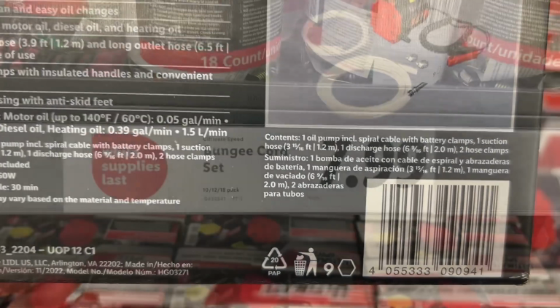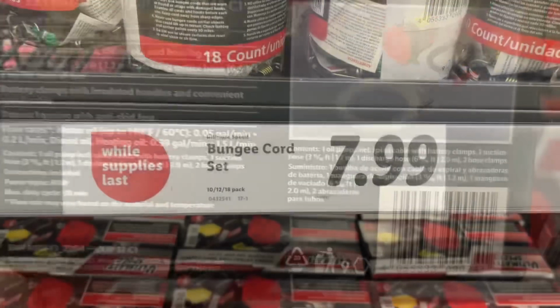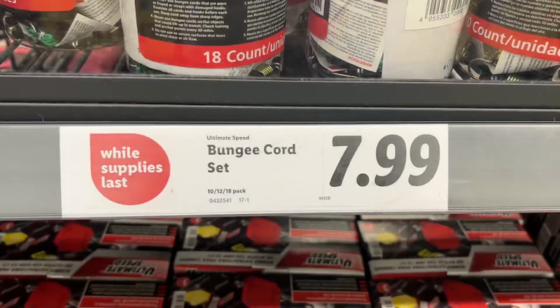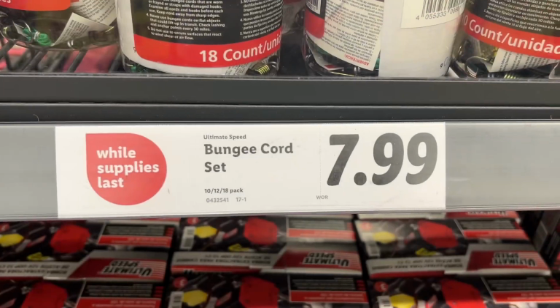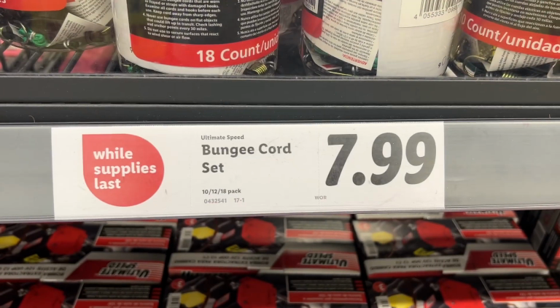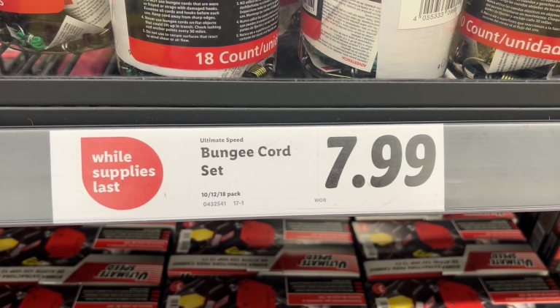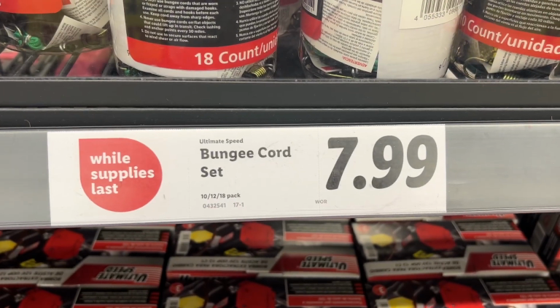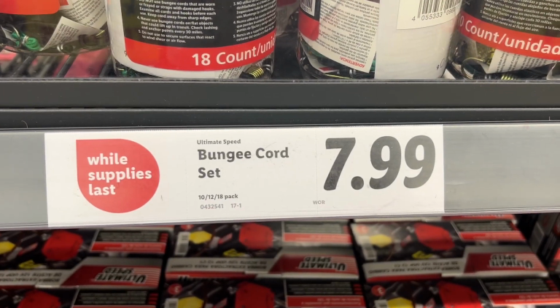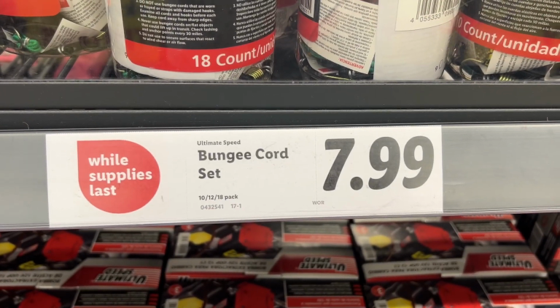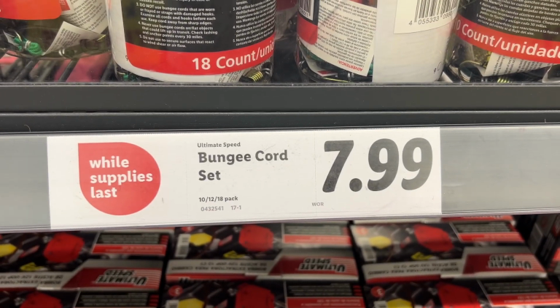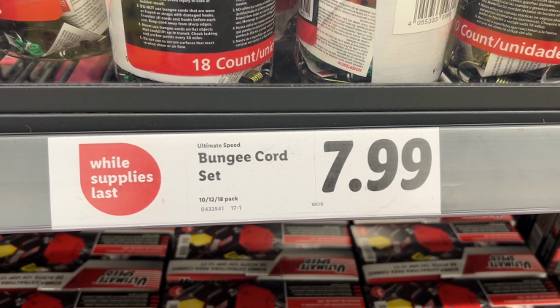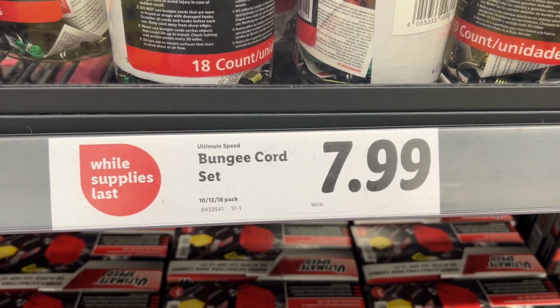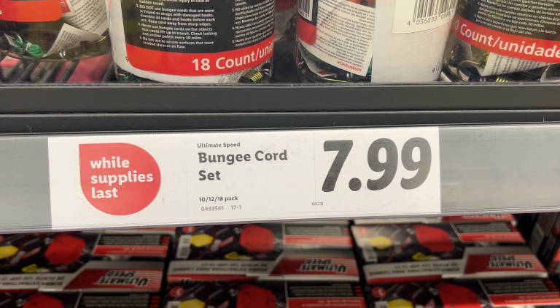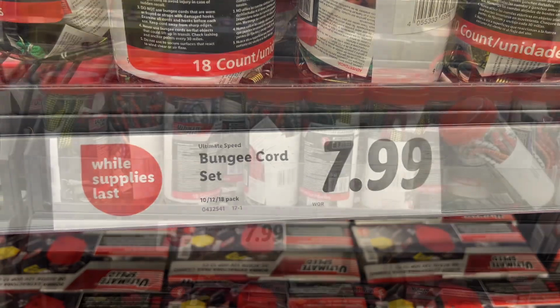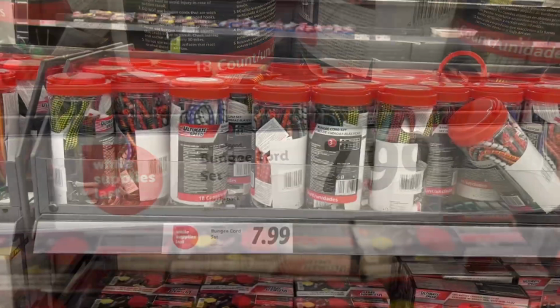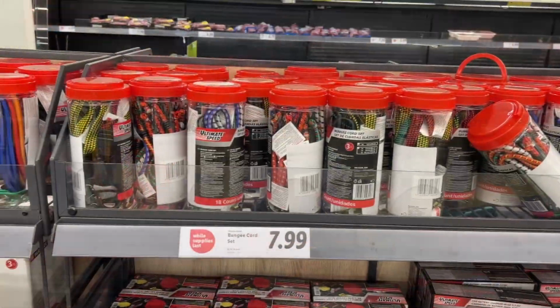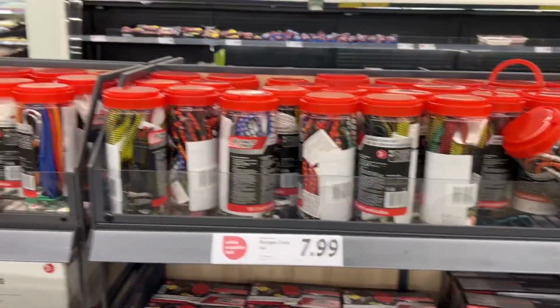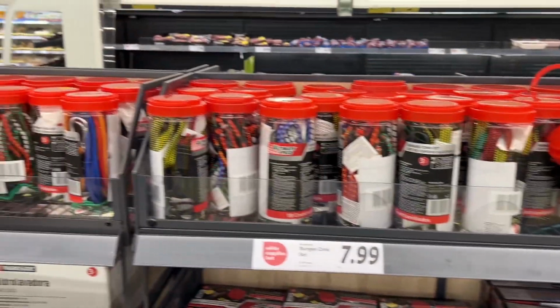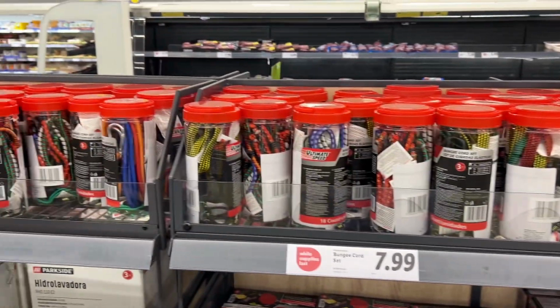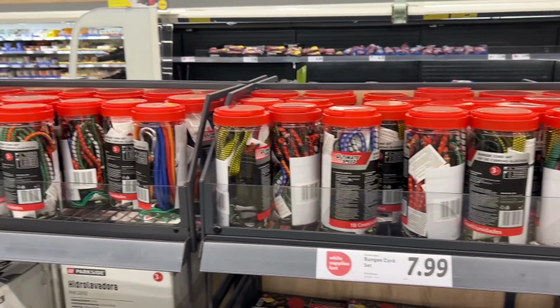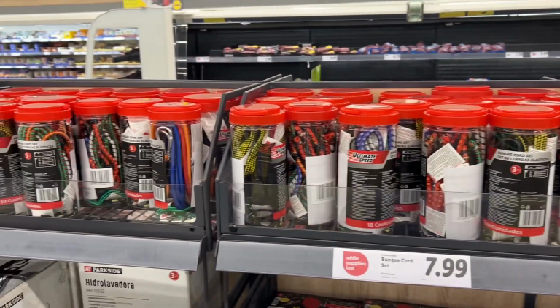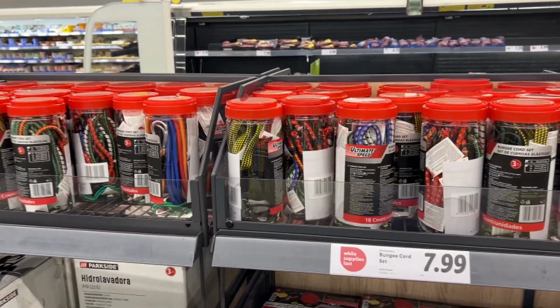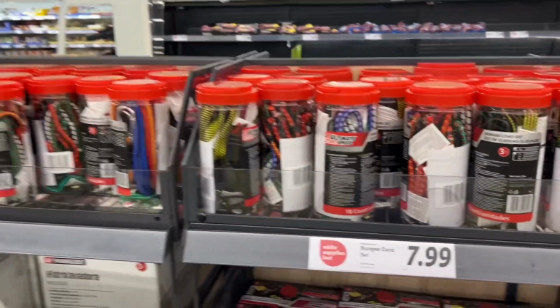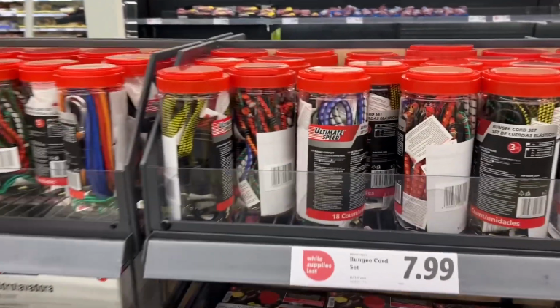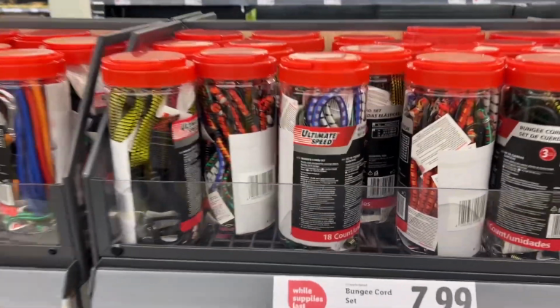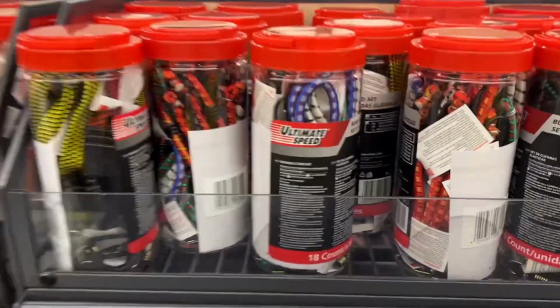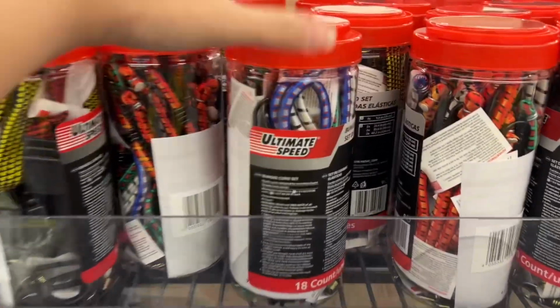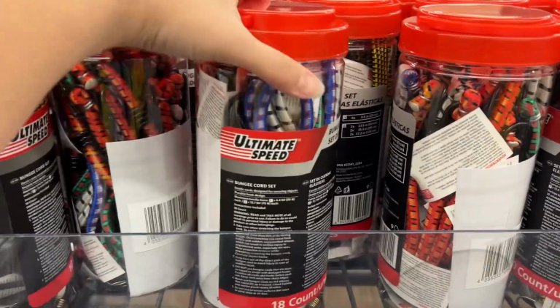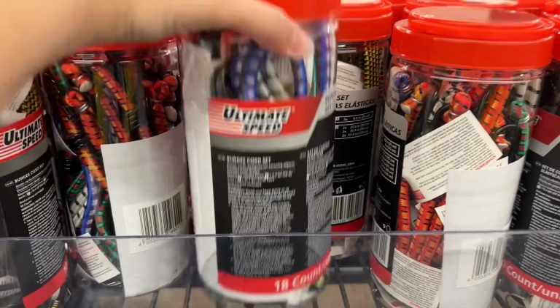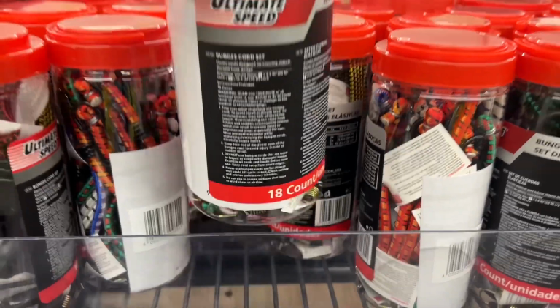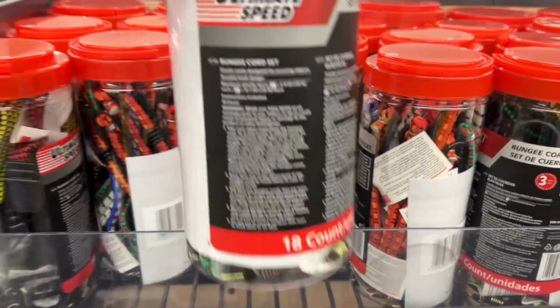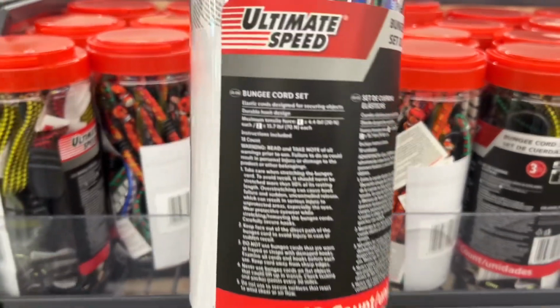This is the Ultimate Speed Bungee Cord Set for $7.99. There were three different ones to choose from — some had 10, 12, or 18 pieces. They have a durable hook design and work great for securing objects.